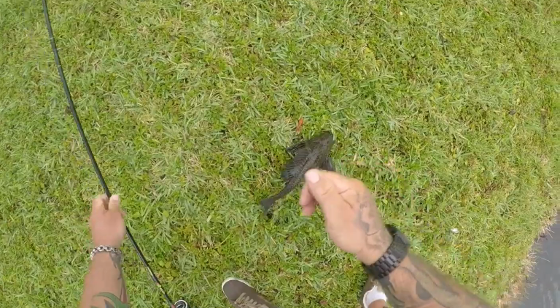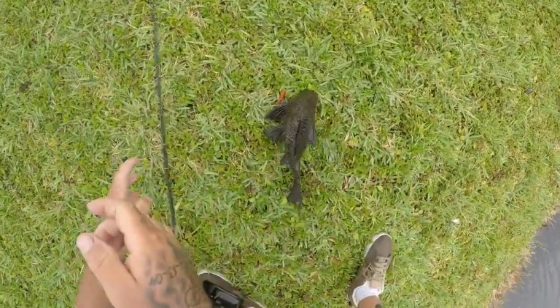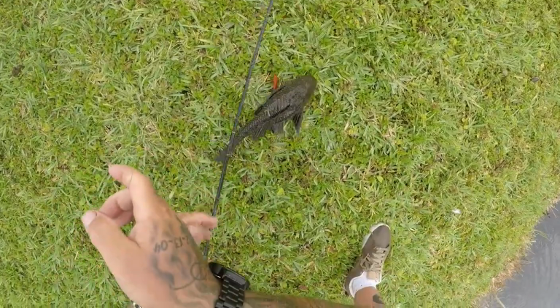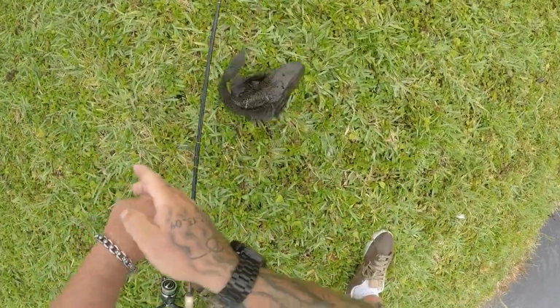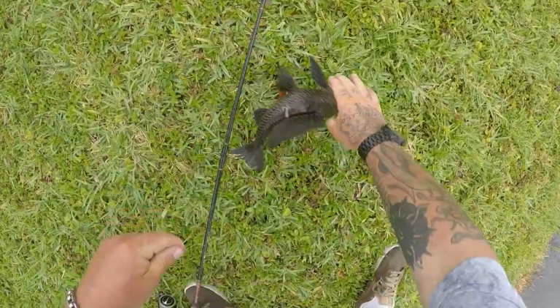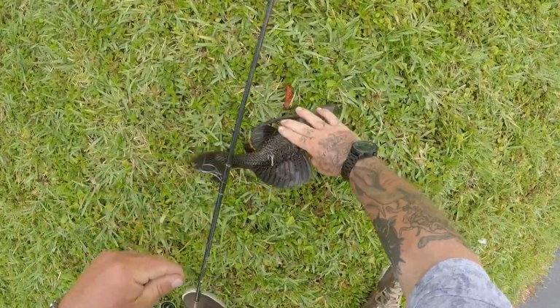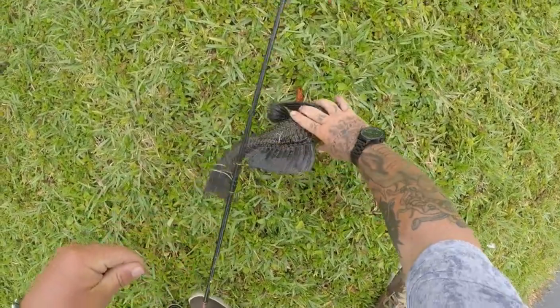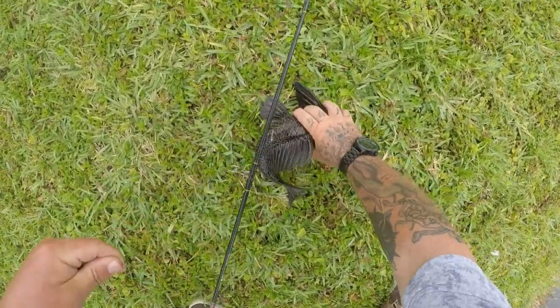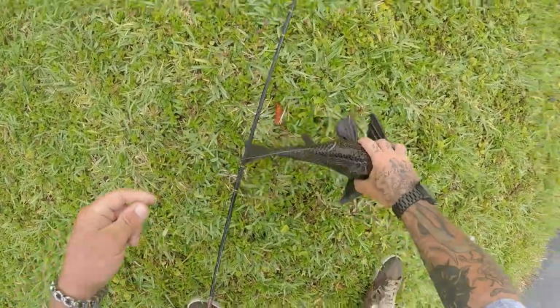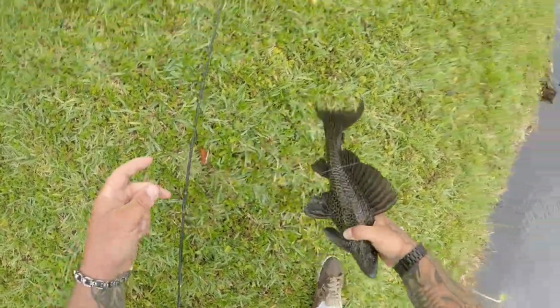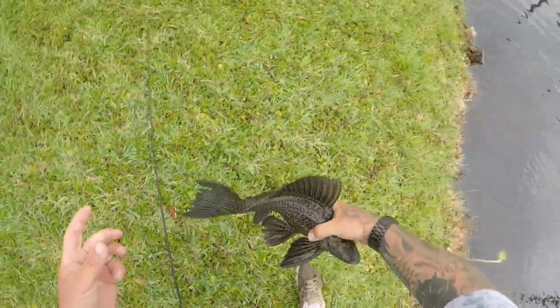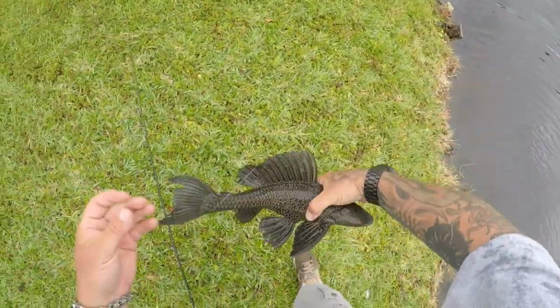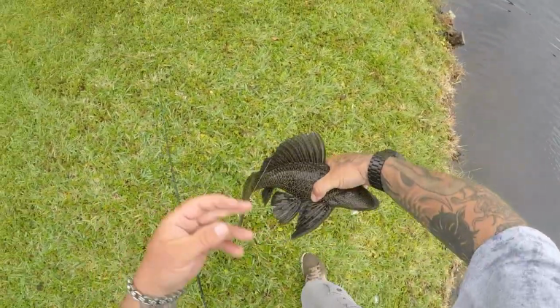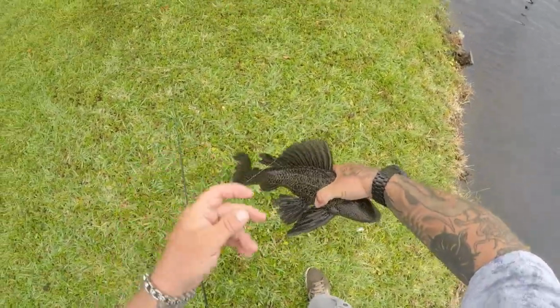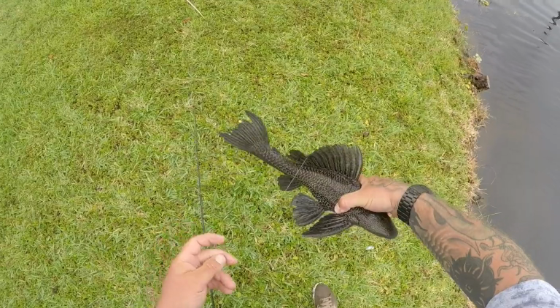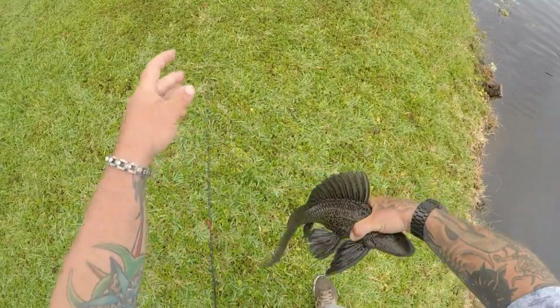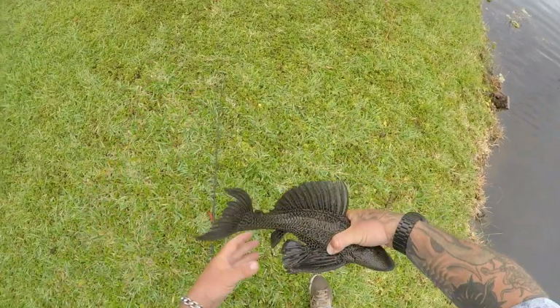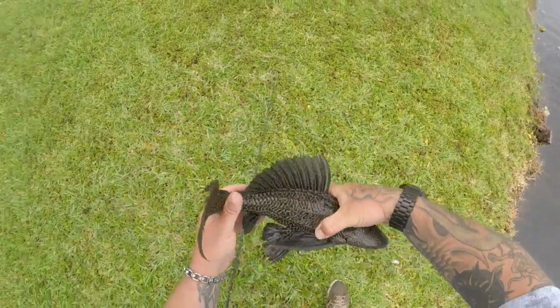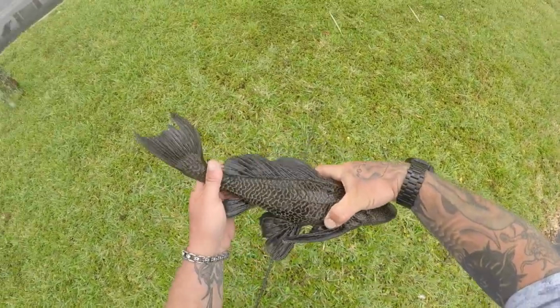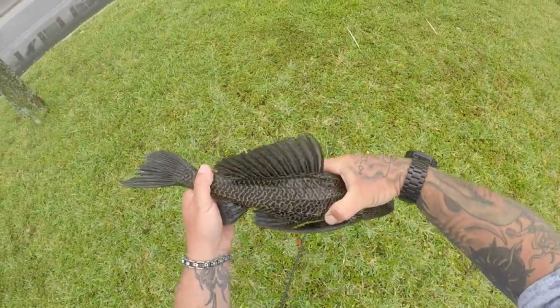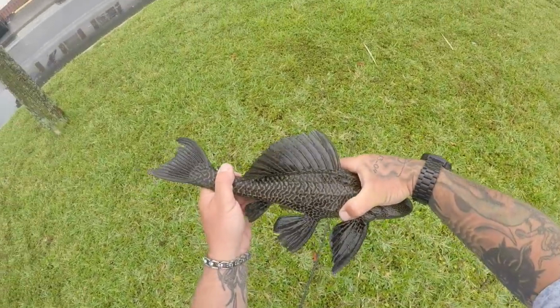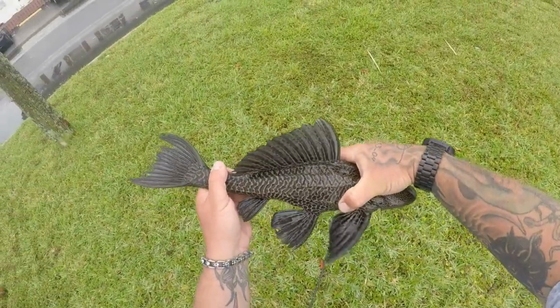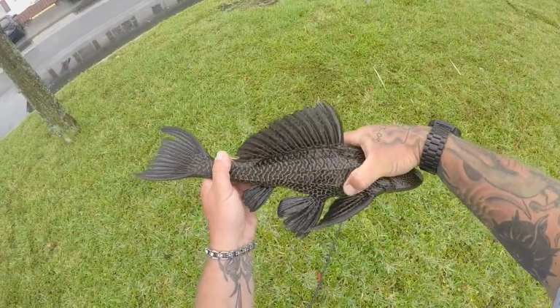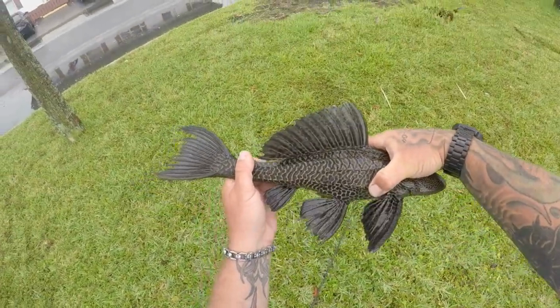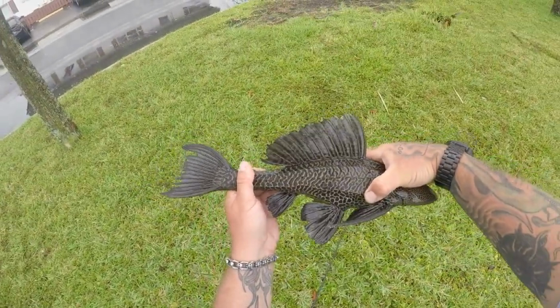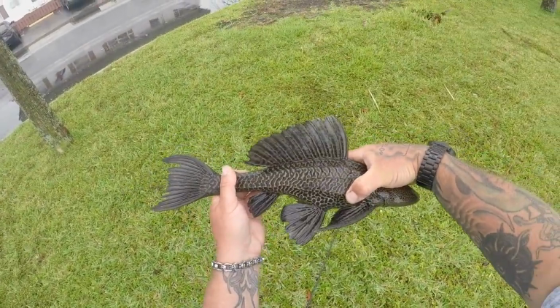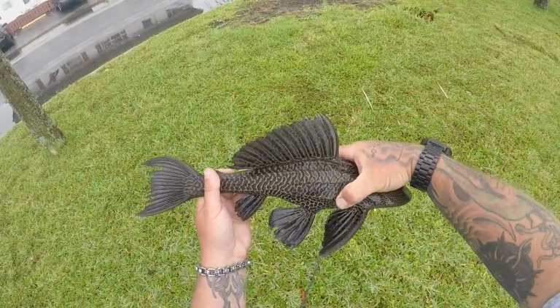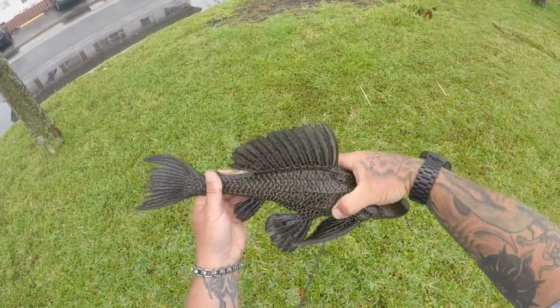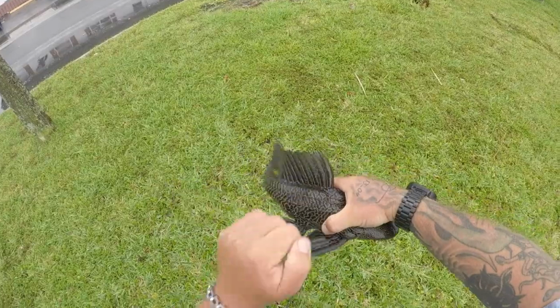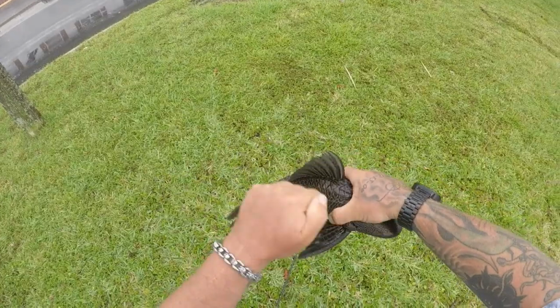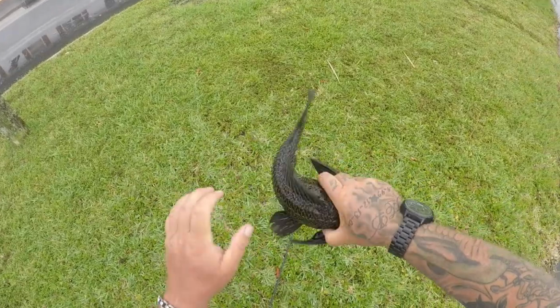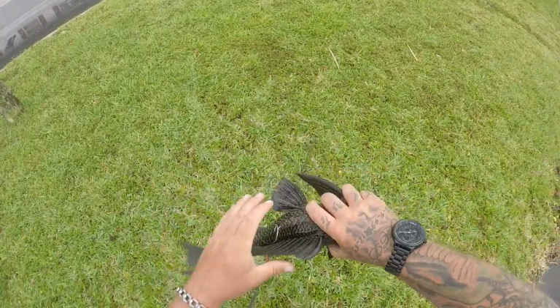Plecostomus — these are a fun fish to catch and they're really pretty. Look how pretty these things are, the fins on them, solid armor.